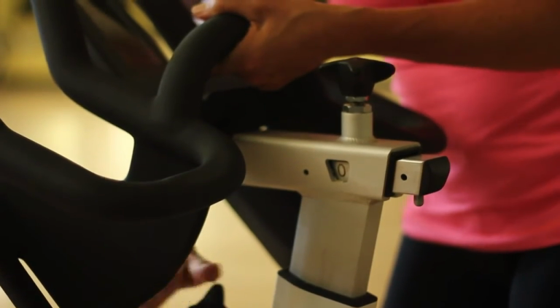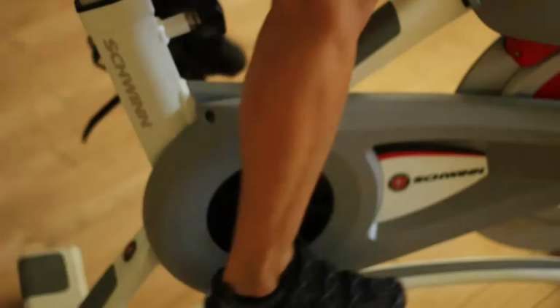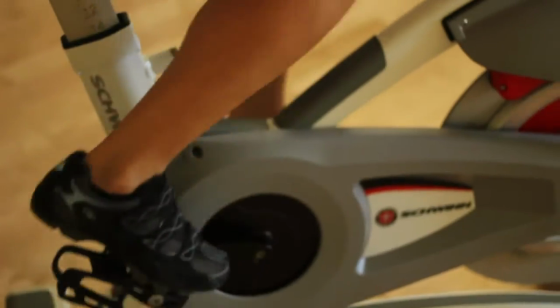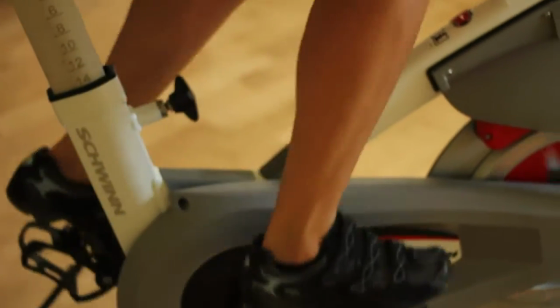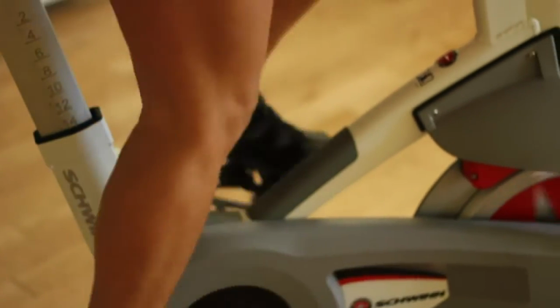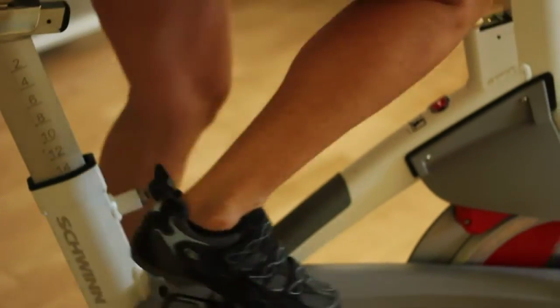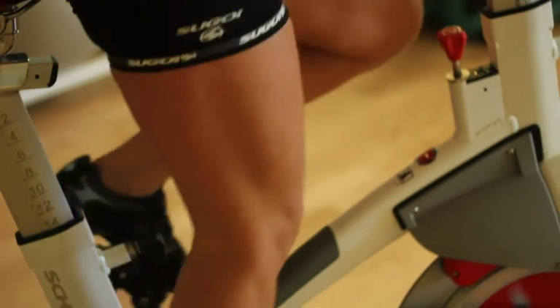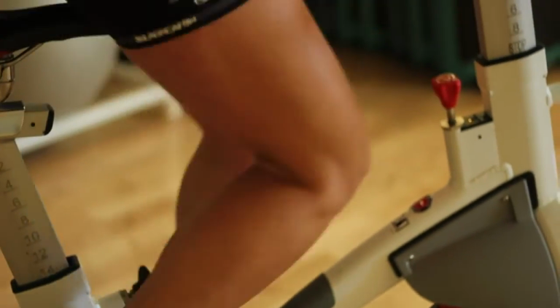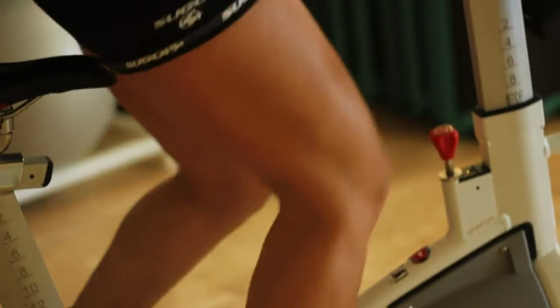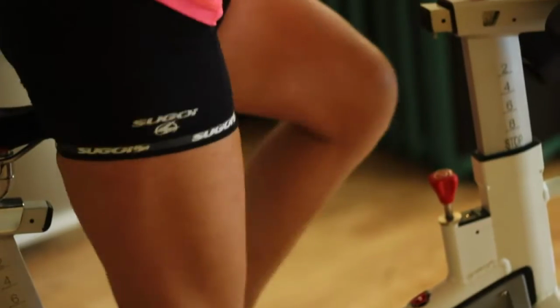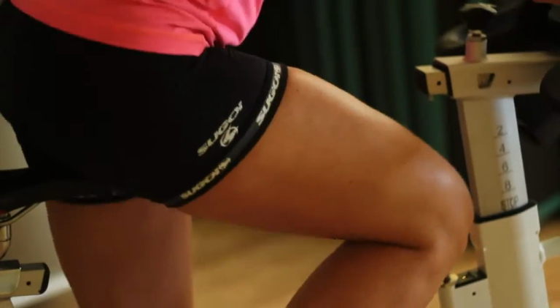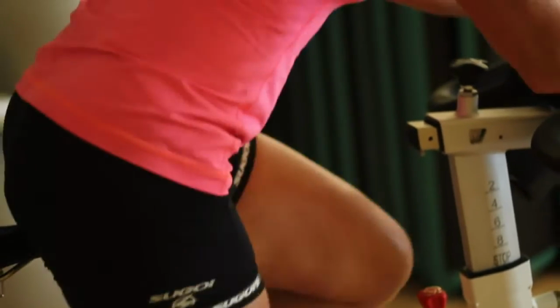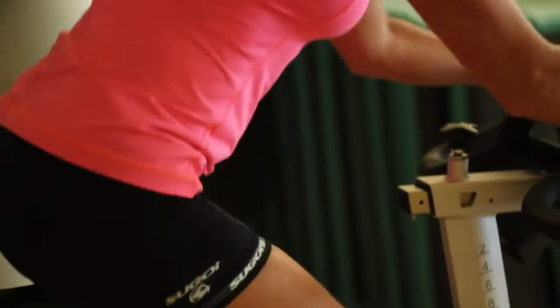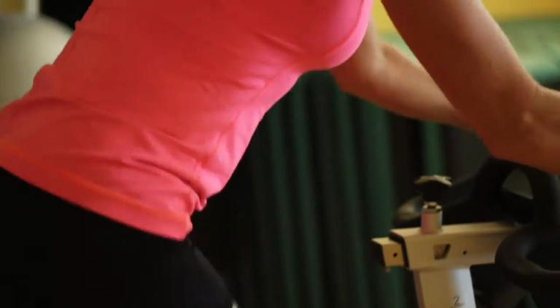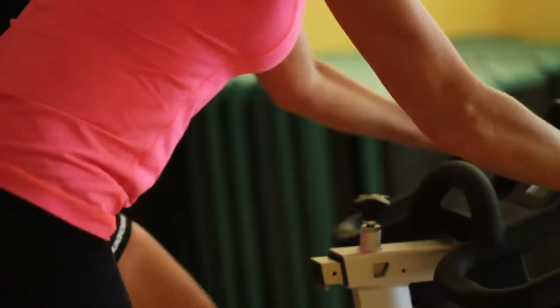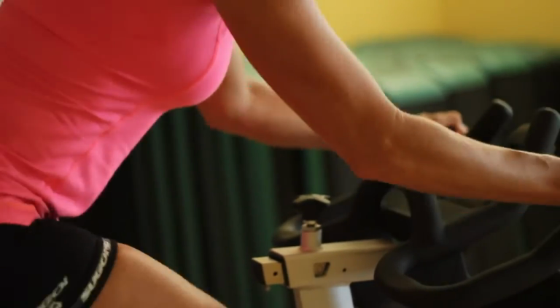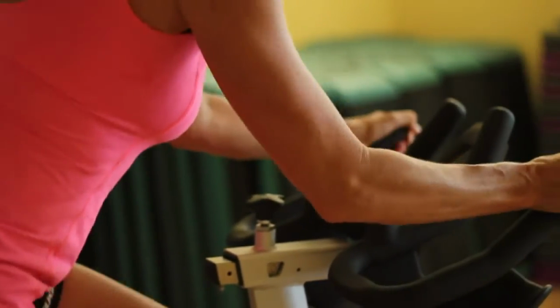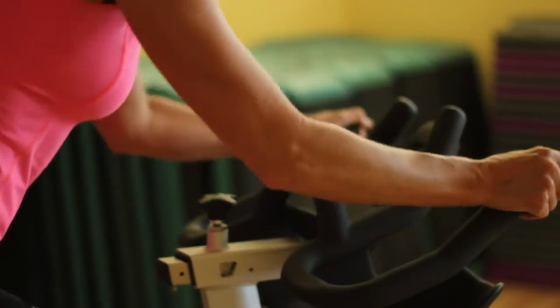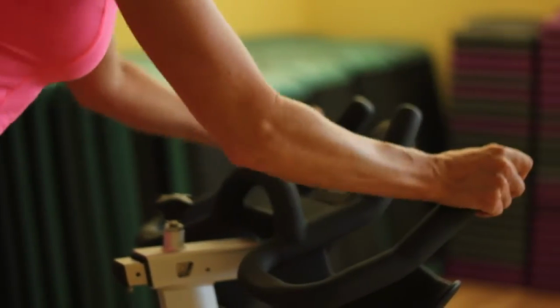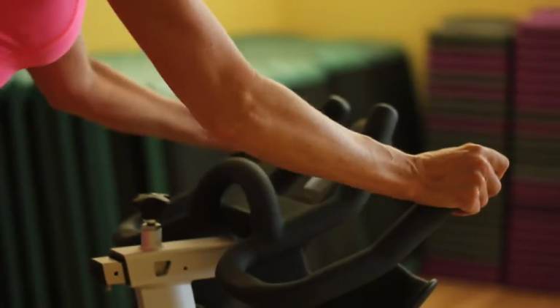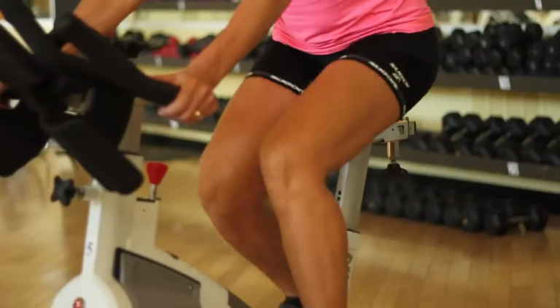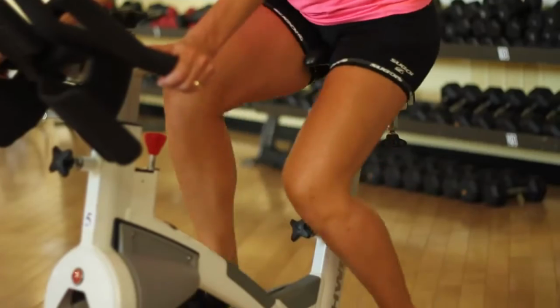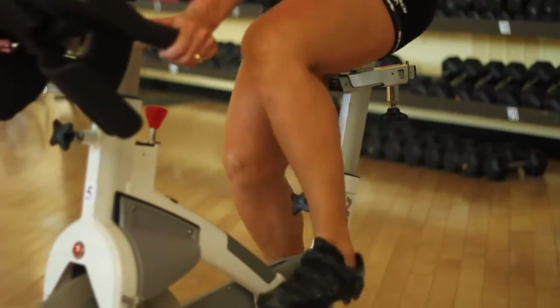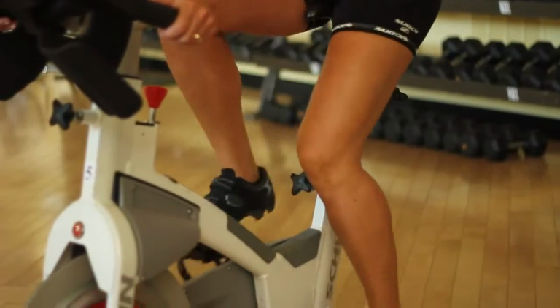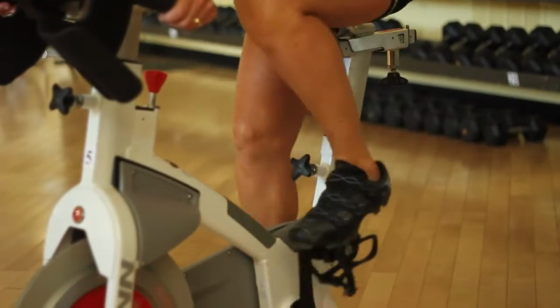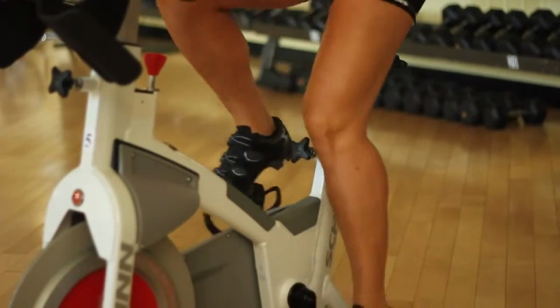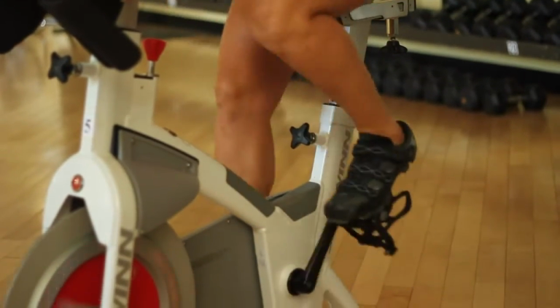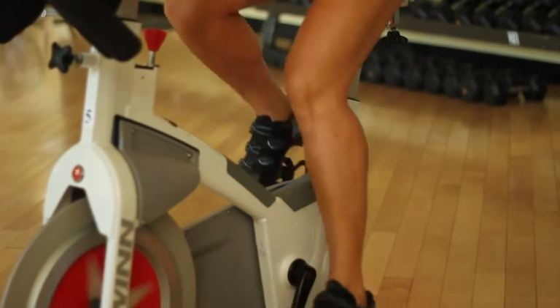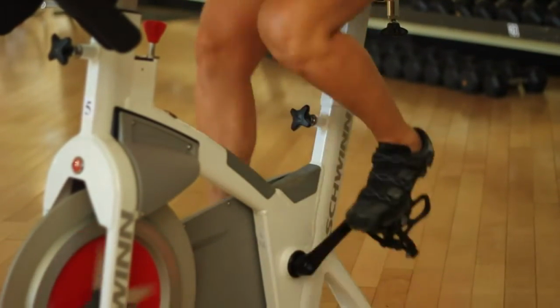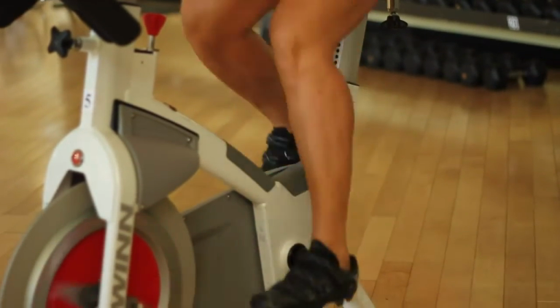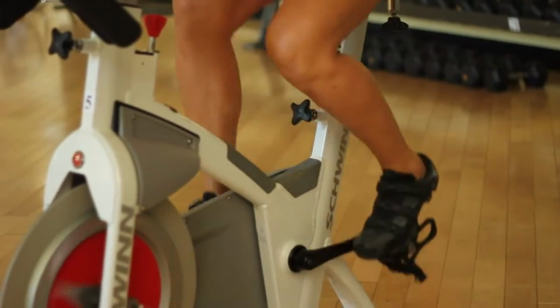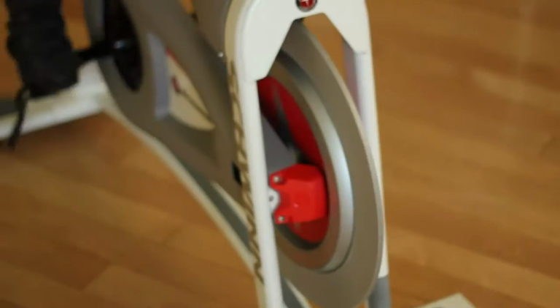You're in charge of the resistance of your bike. You can make the ride as hard or as easy as you want. I tell all of my beginner students: just finish a class first. Stay the whole time, drink plenty of water, and just make sure you finish the class.